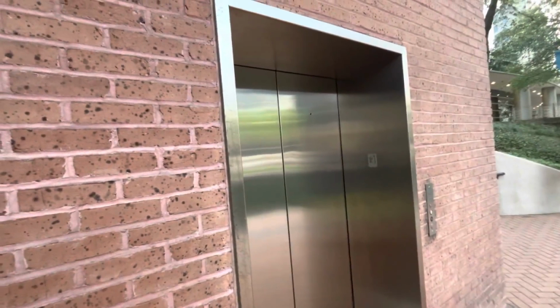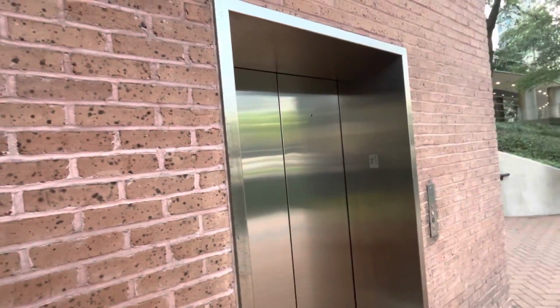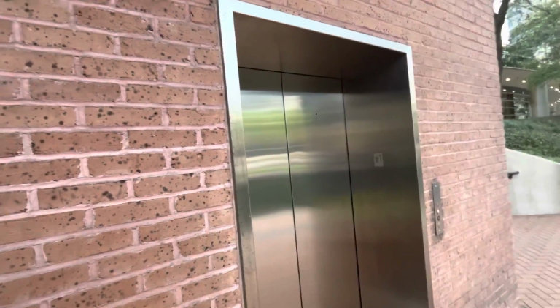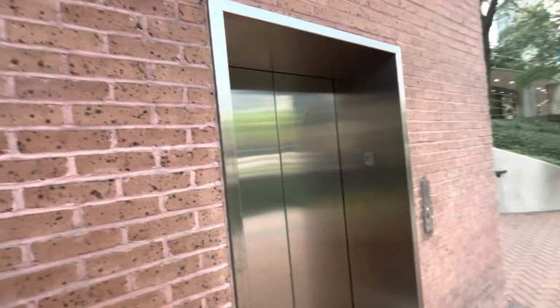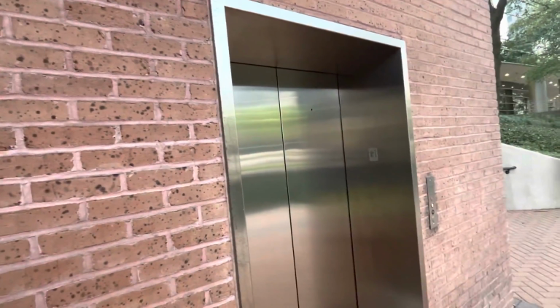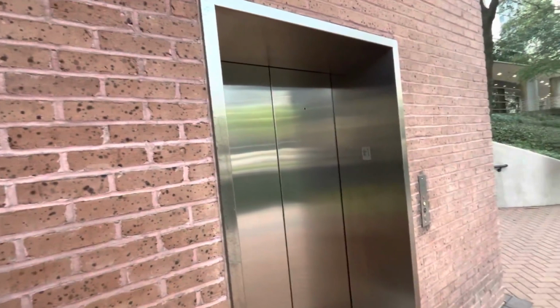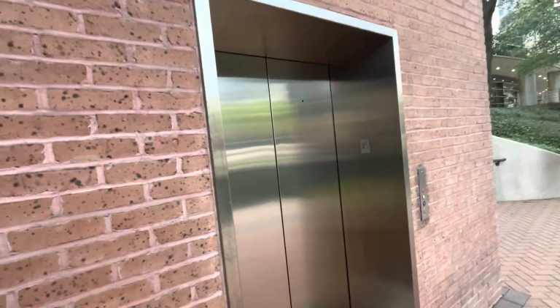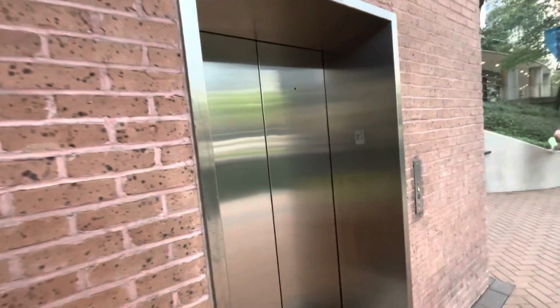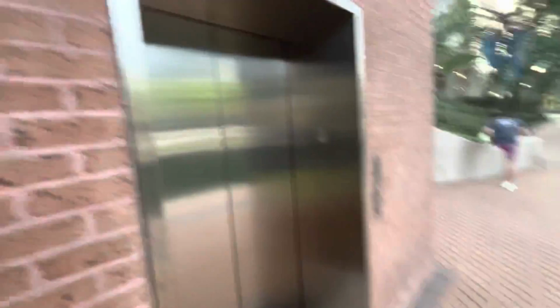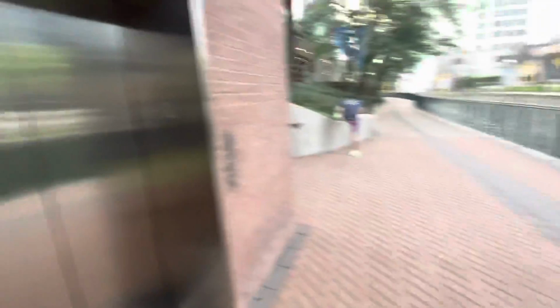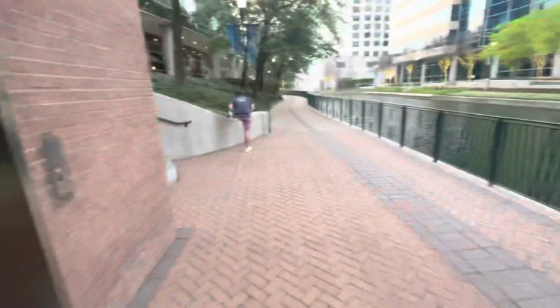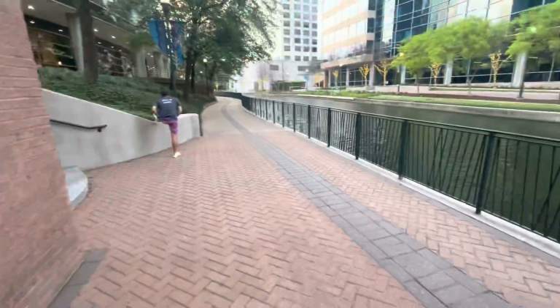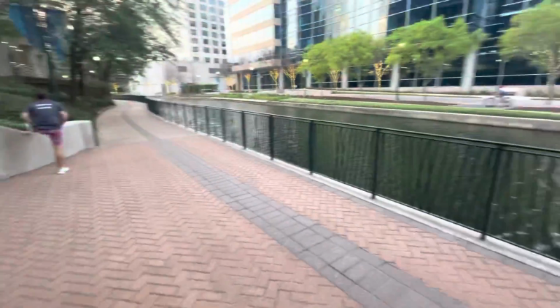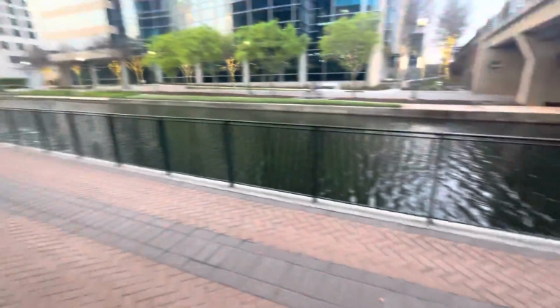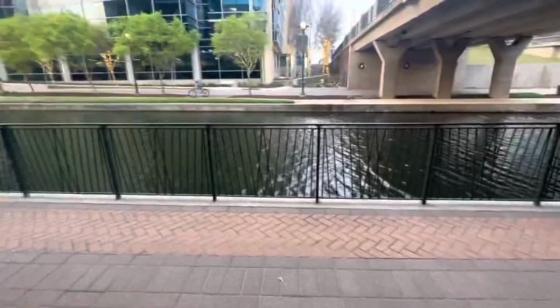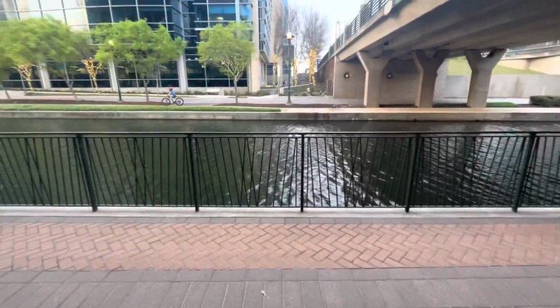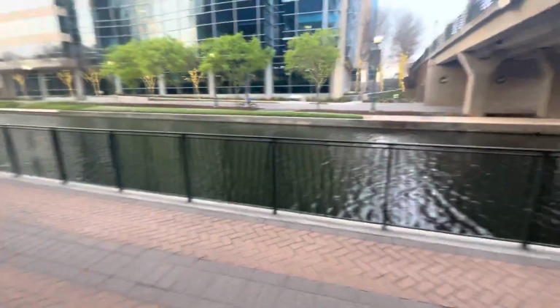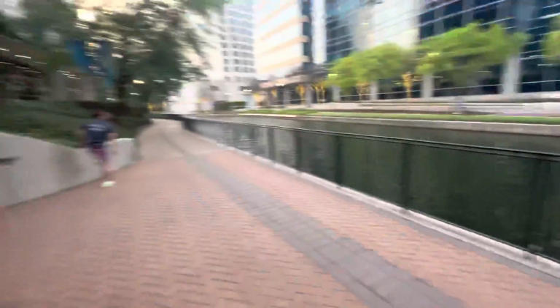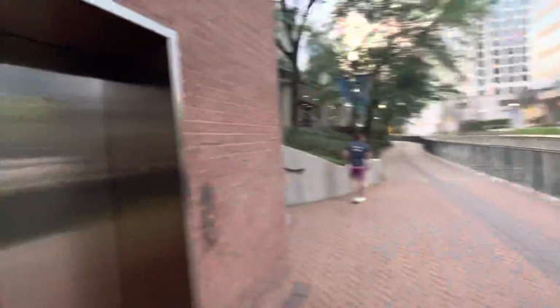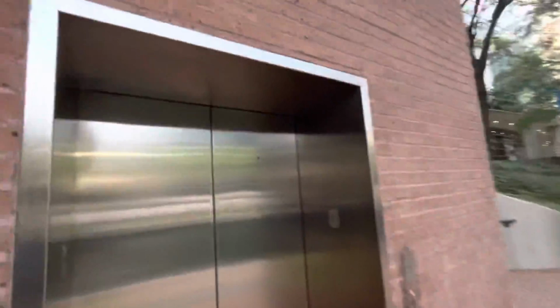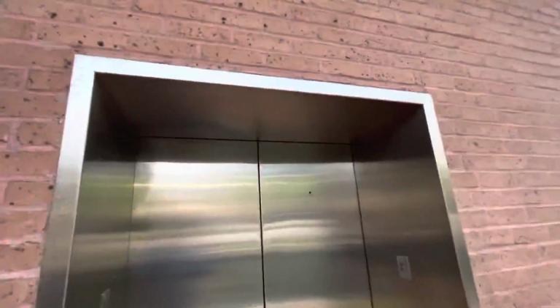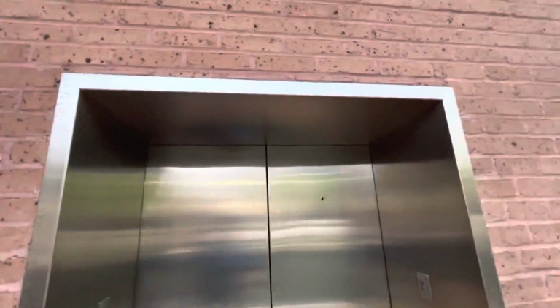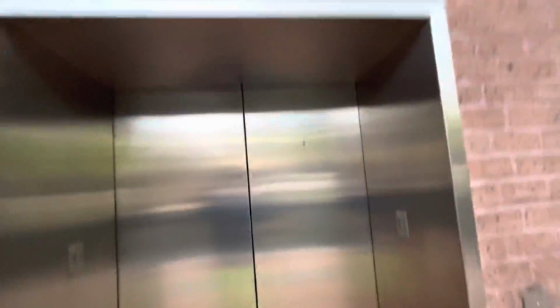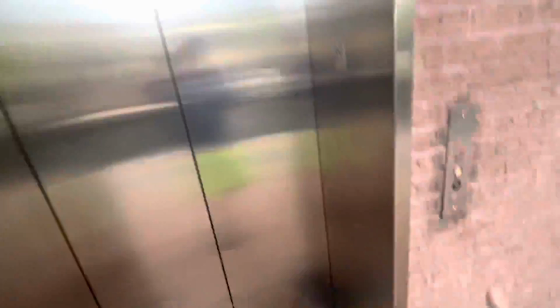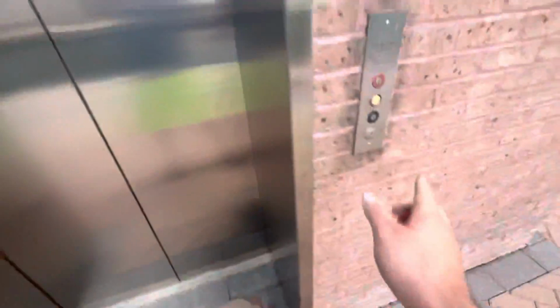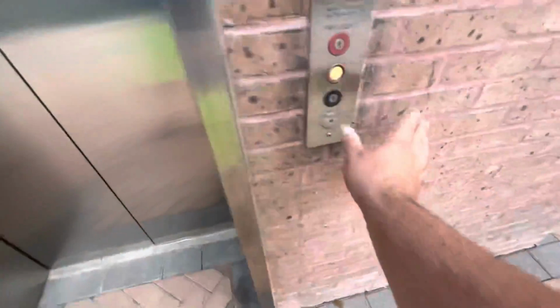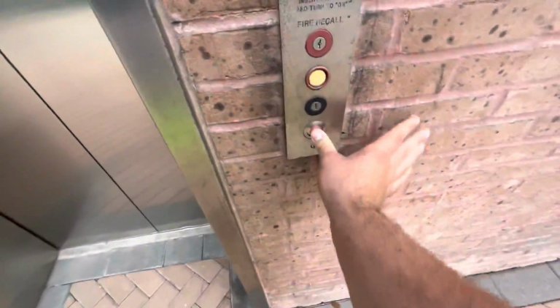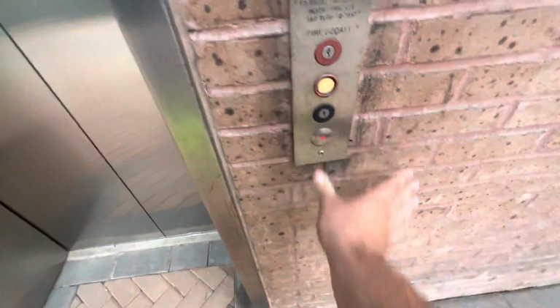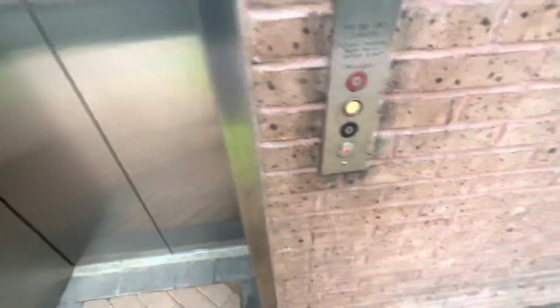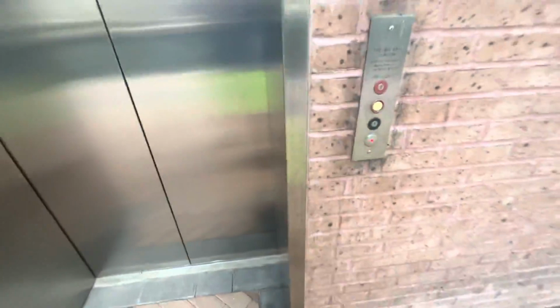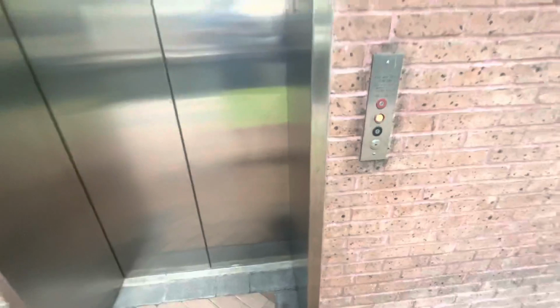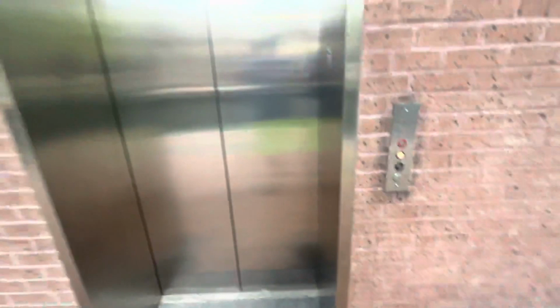I don't think I filmed this one in years. This is one of the elevators down here at the waterway in the Woodlands. ThyssenKrupp with vandal-resistant buttons.